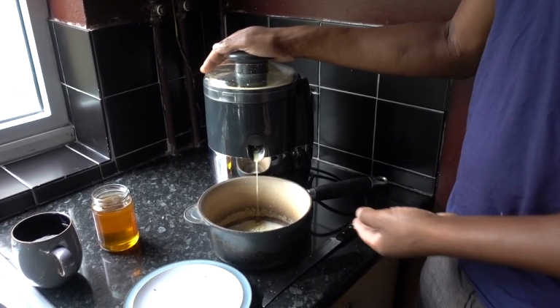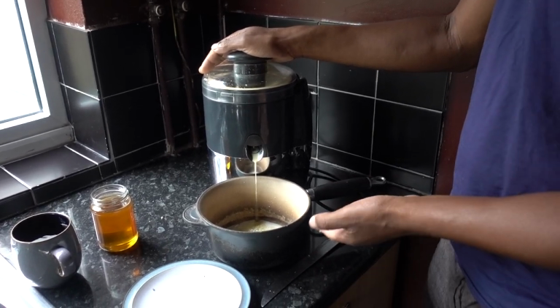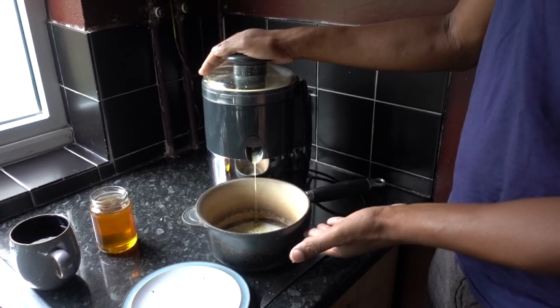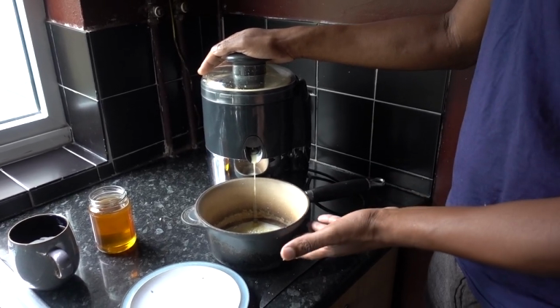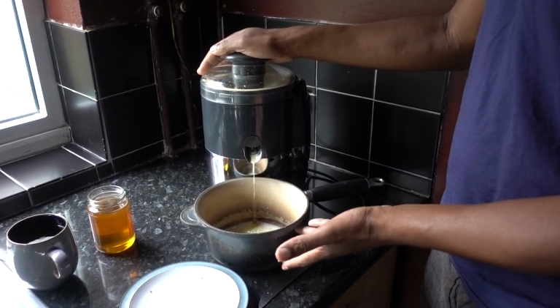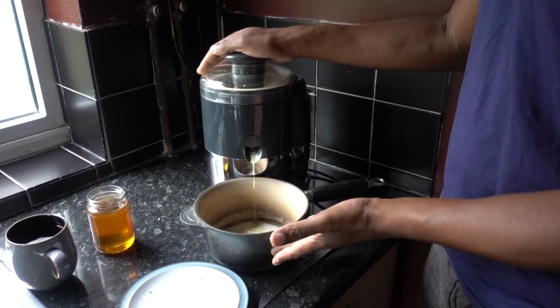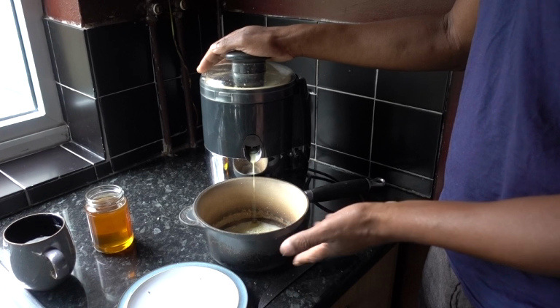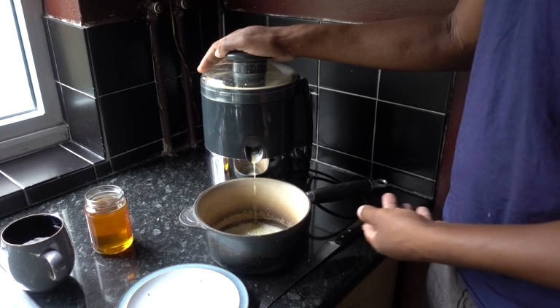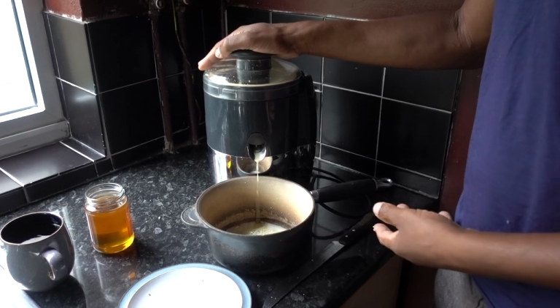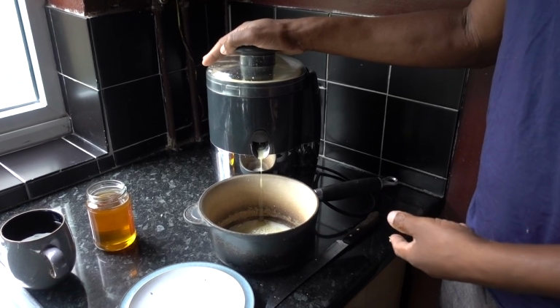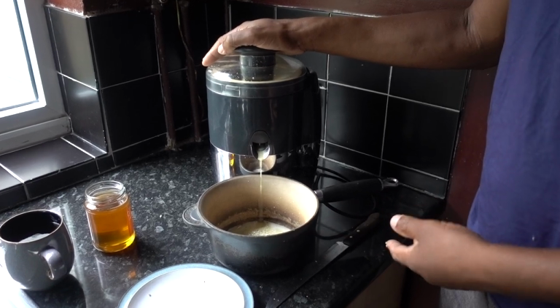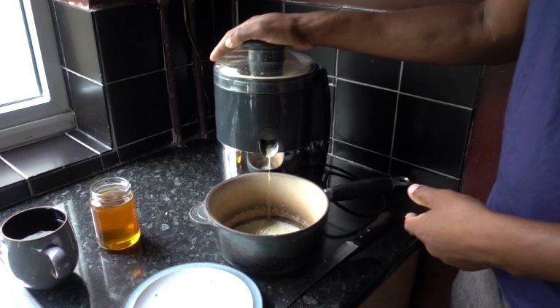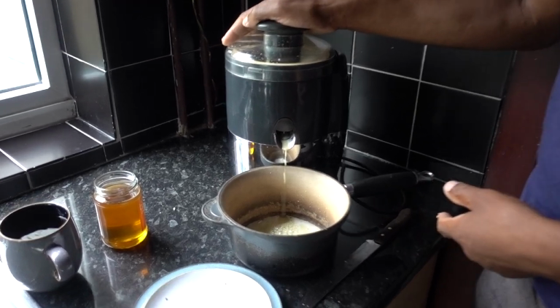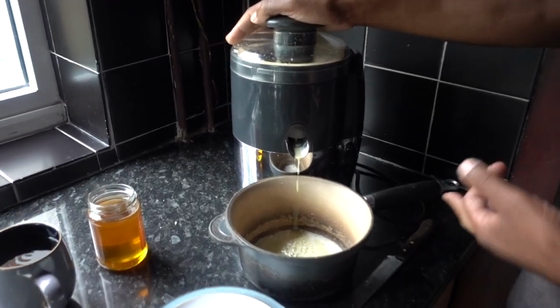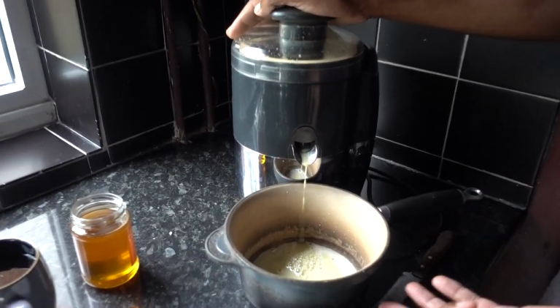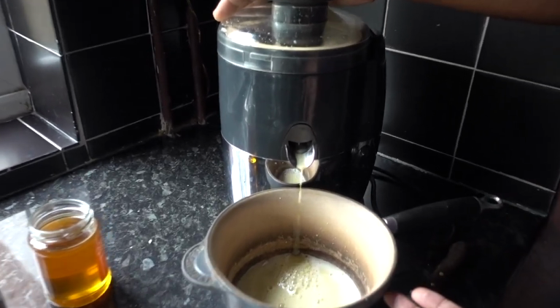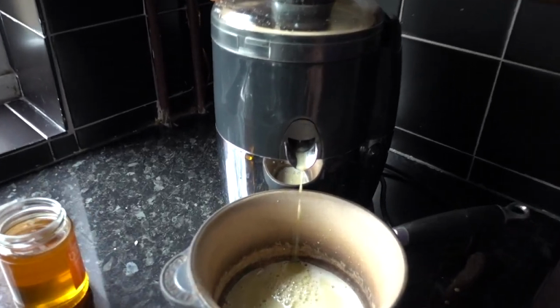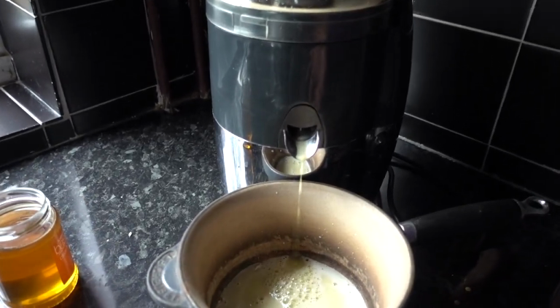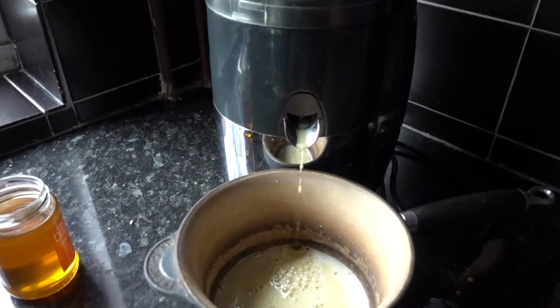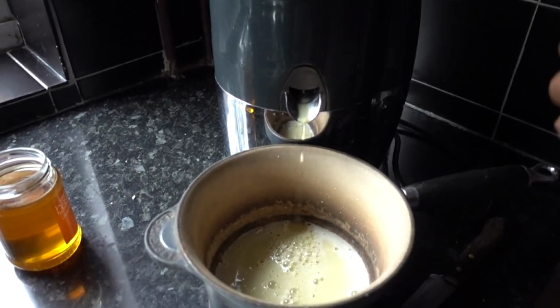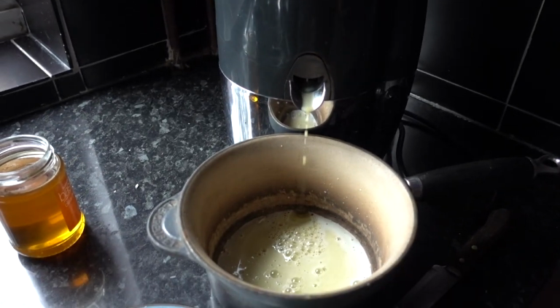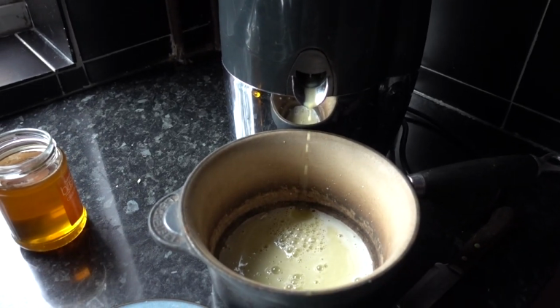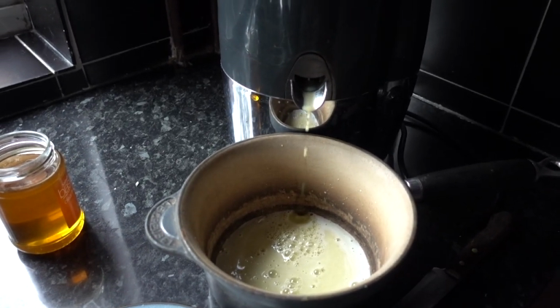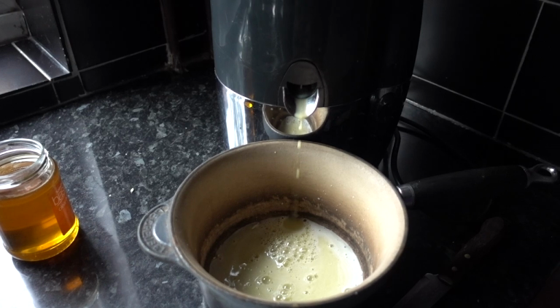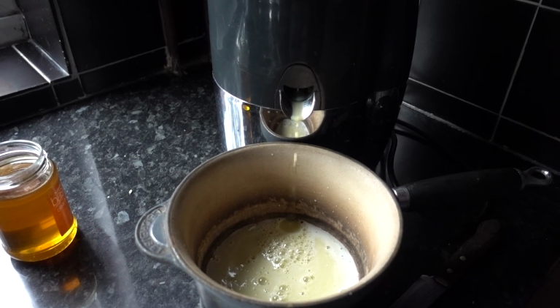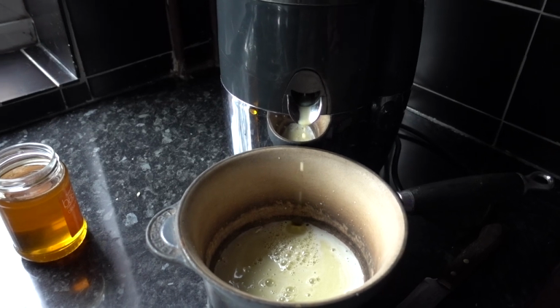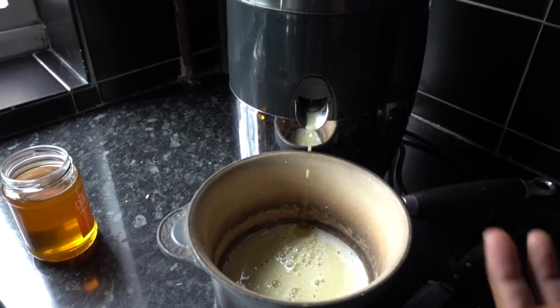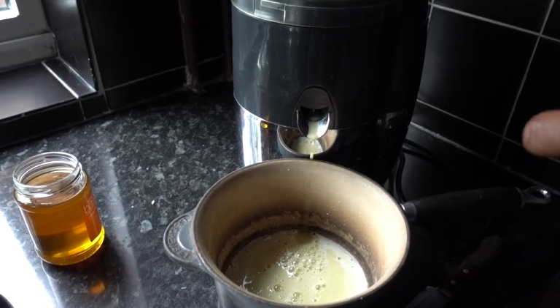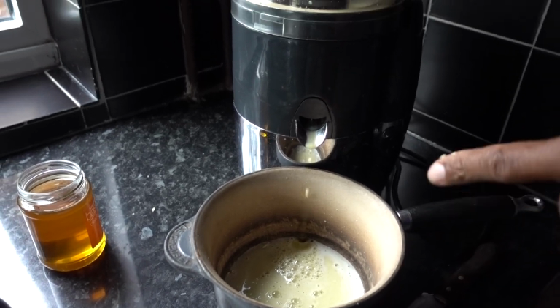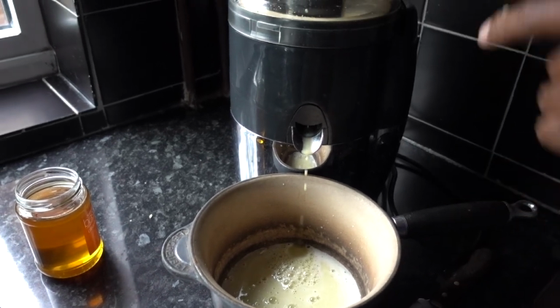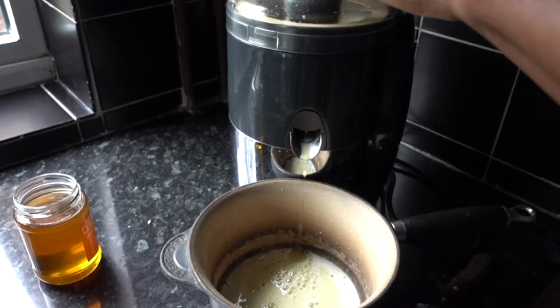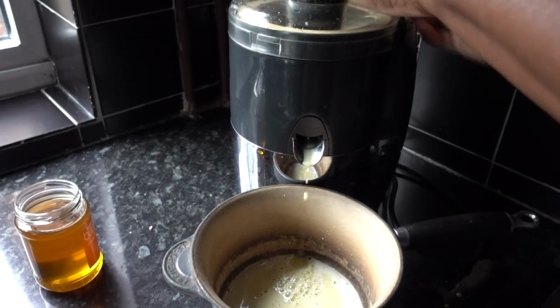OK, can you show Dennis, please, what's in the pot? OK, that is very, very powerful.